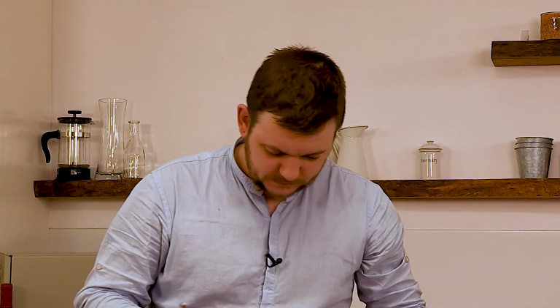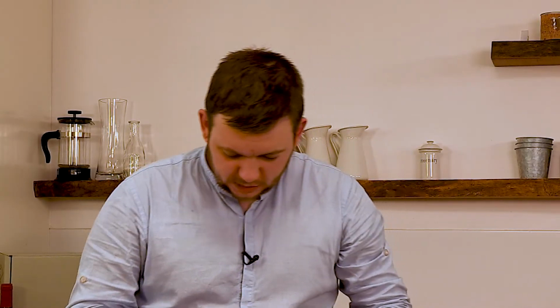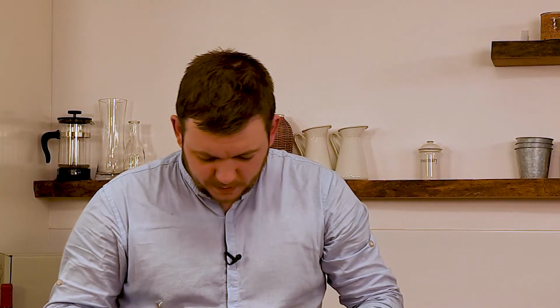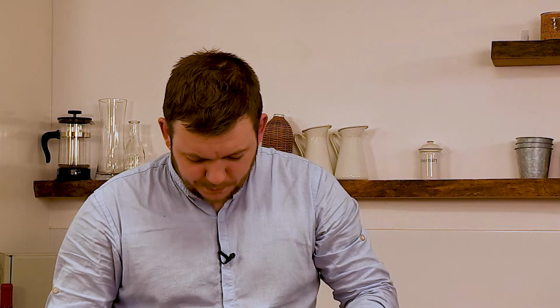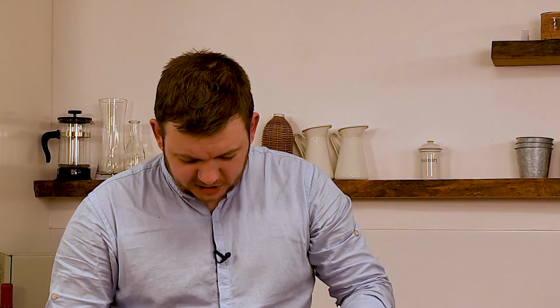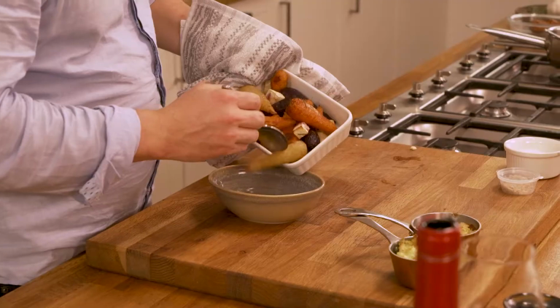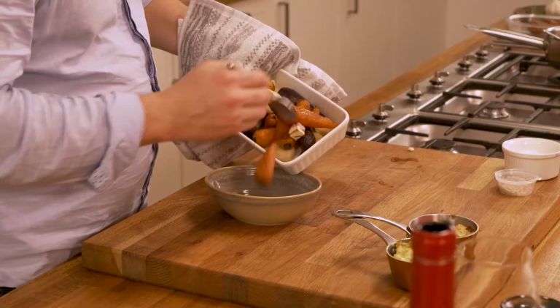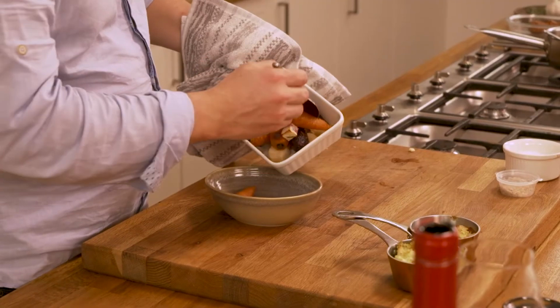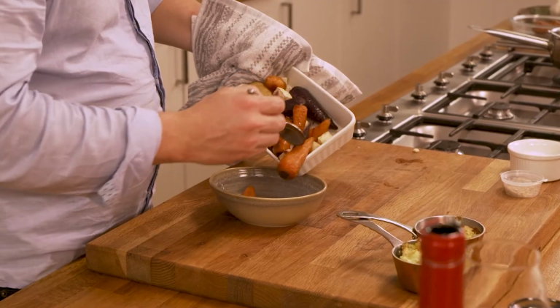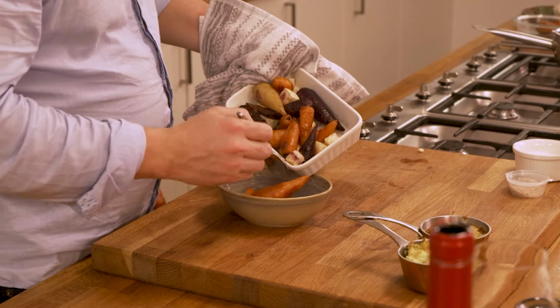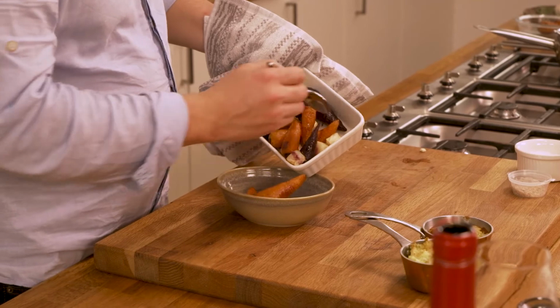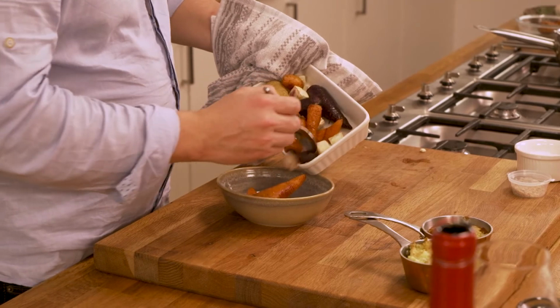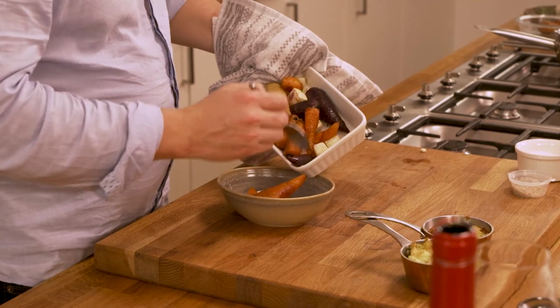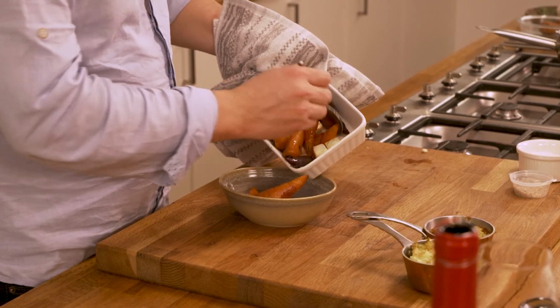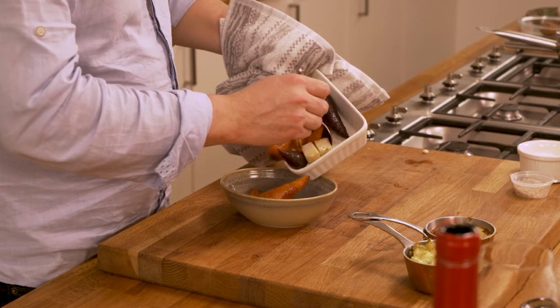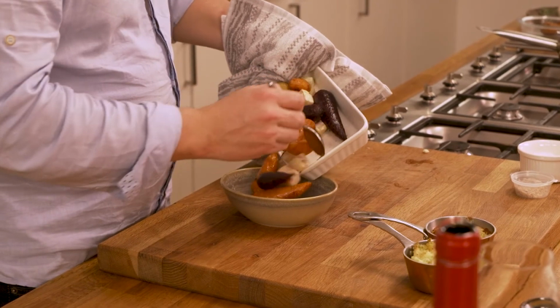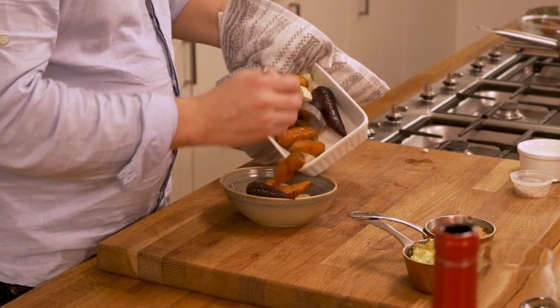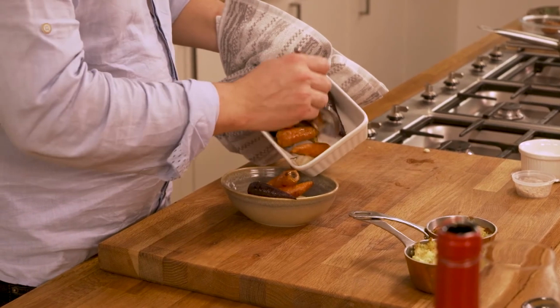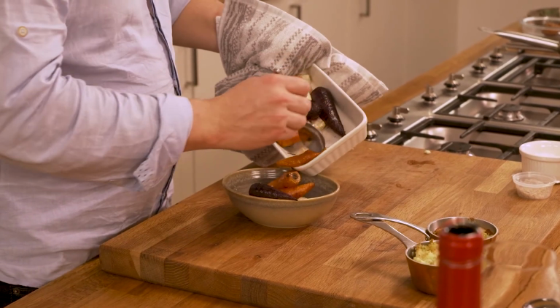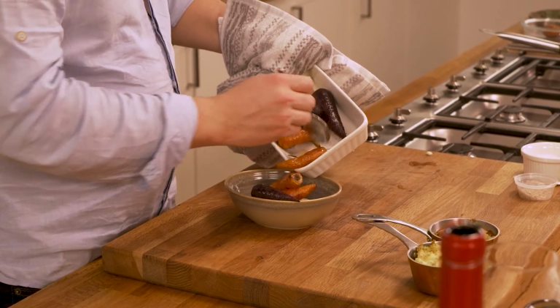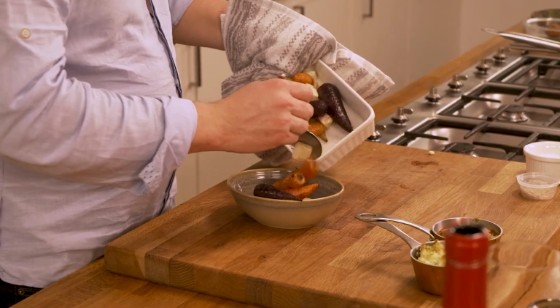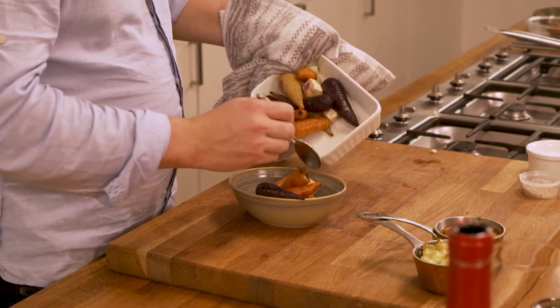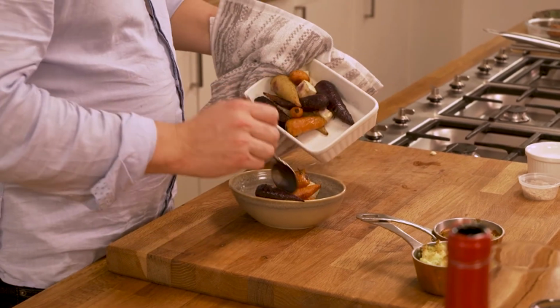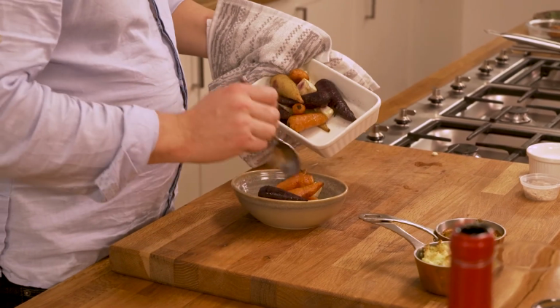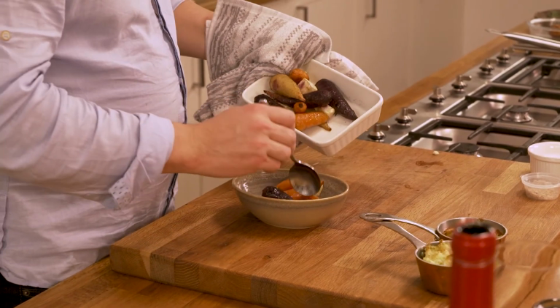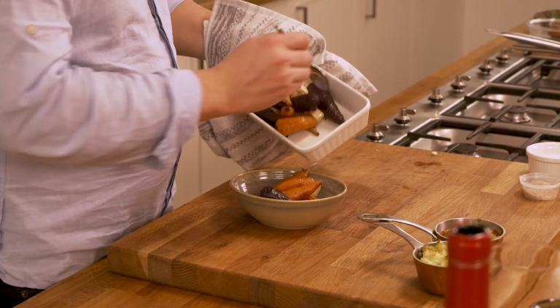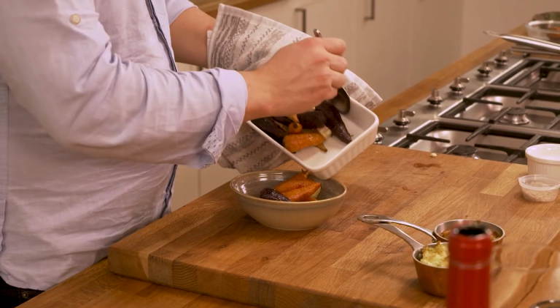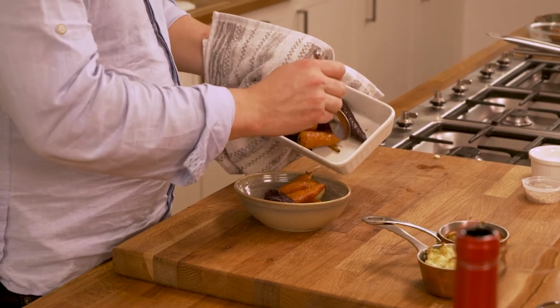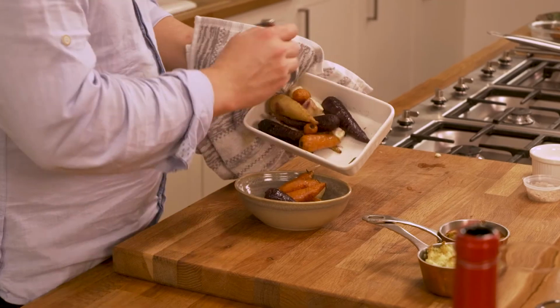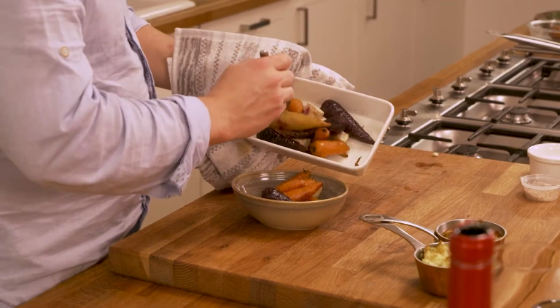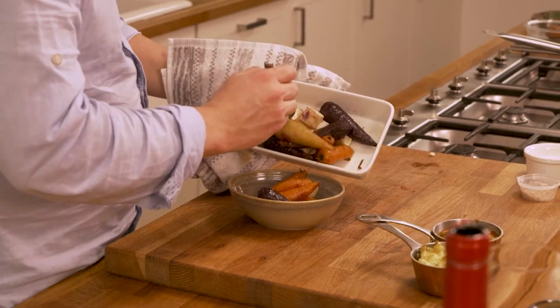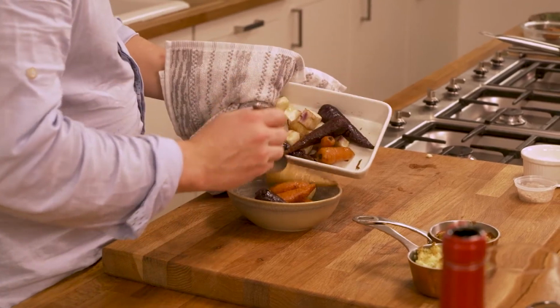Don't worry about the presentation too much — it's a root vegetable after all. It's going to look a little bit rough and ready, but all the flavours are in there, and that's all that really matters.